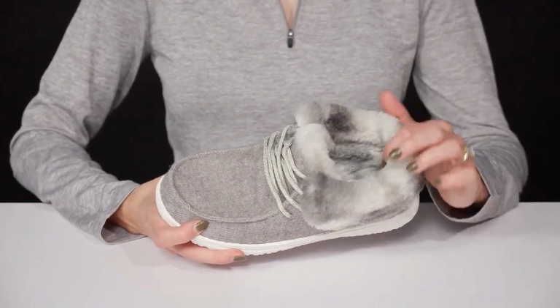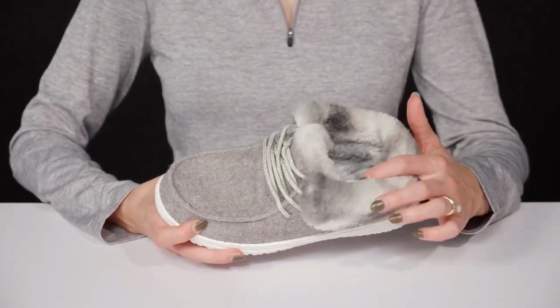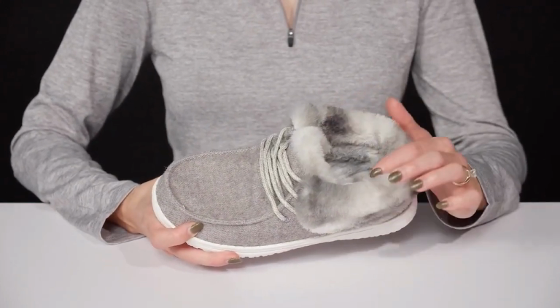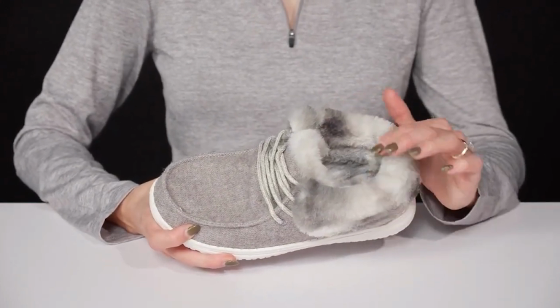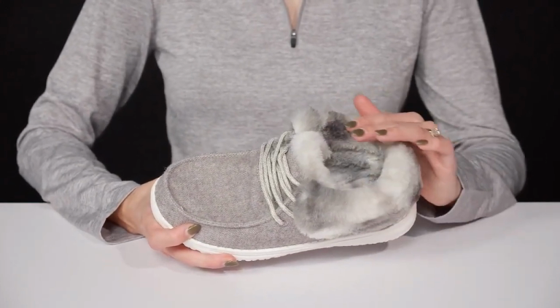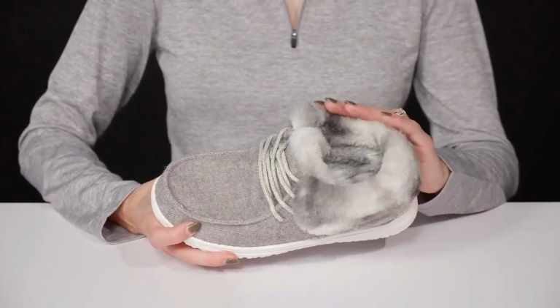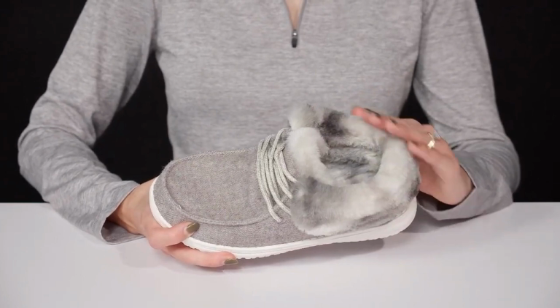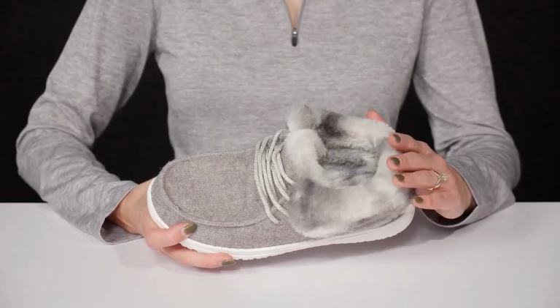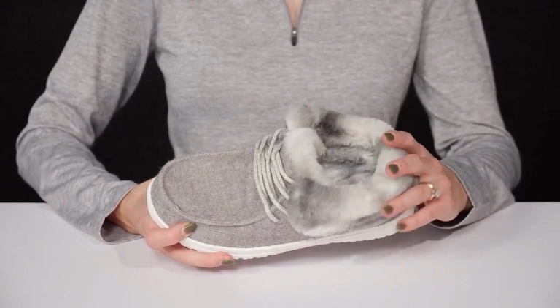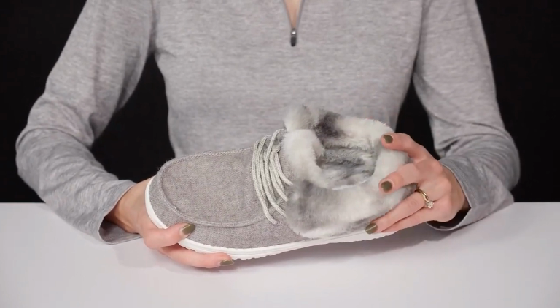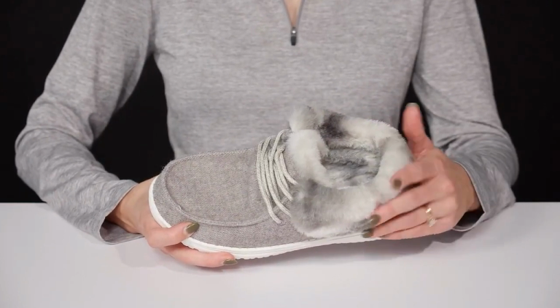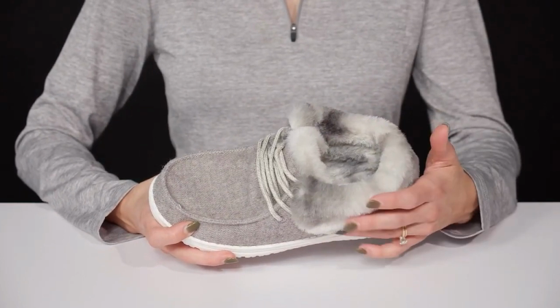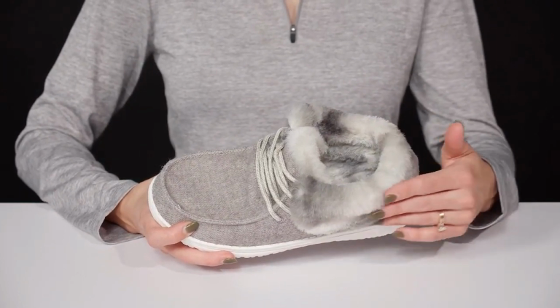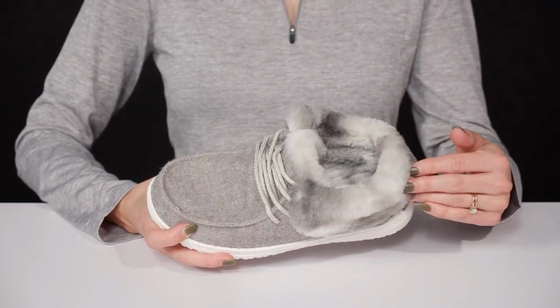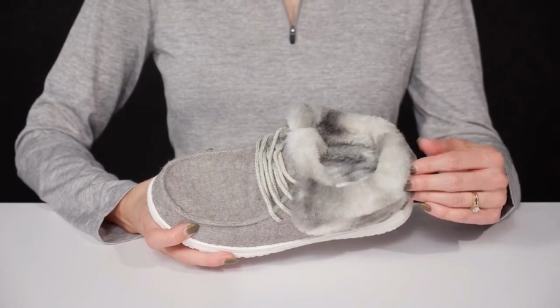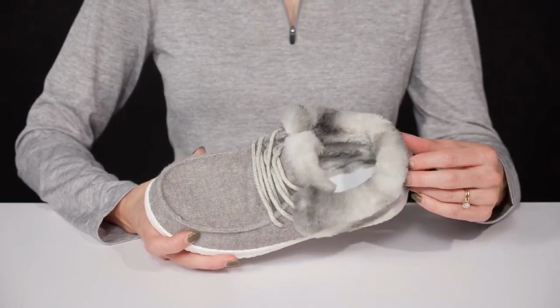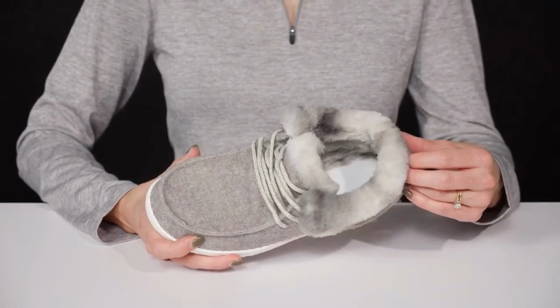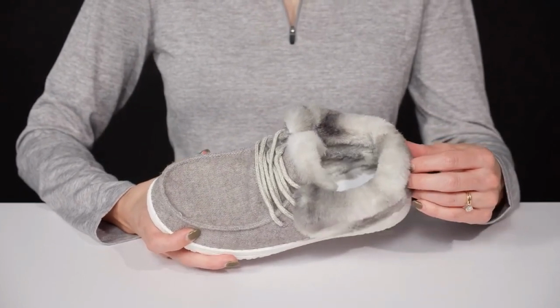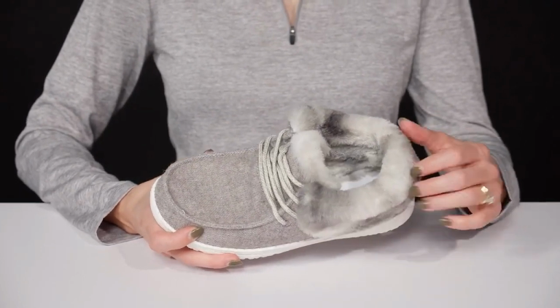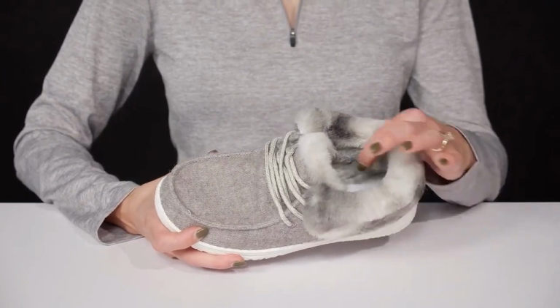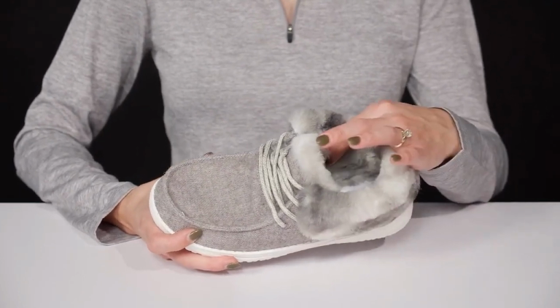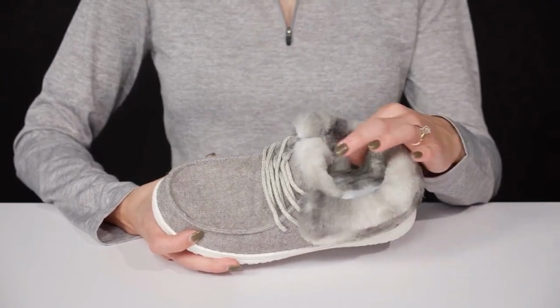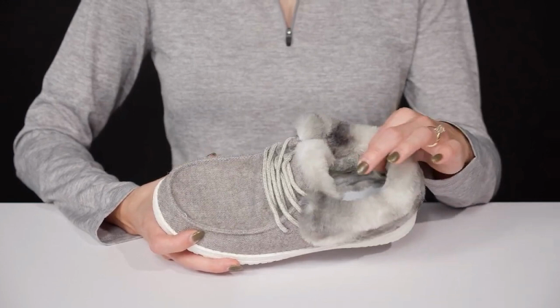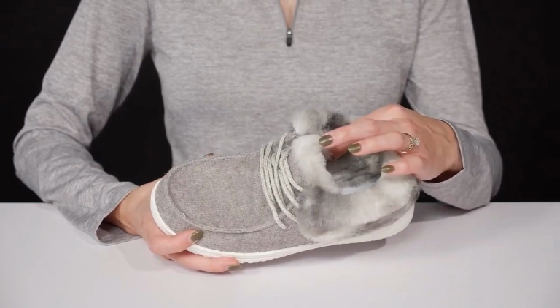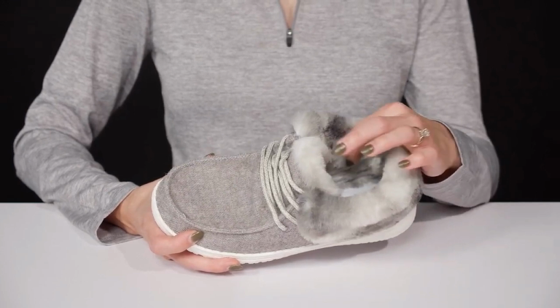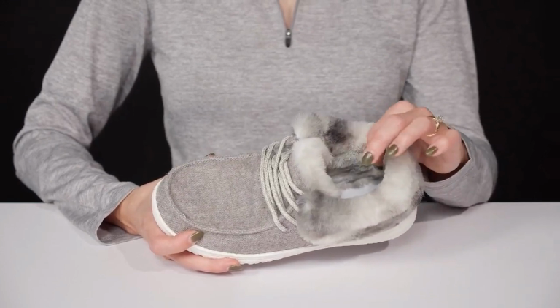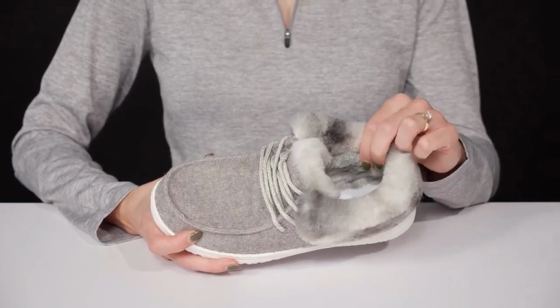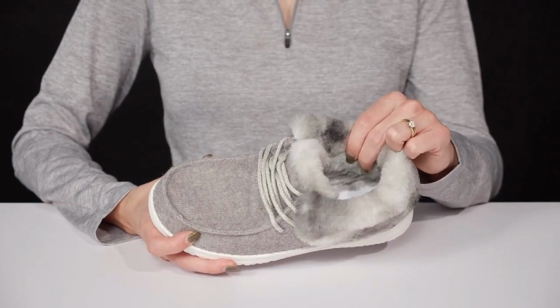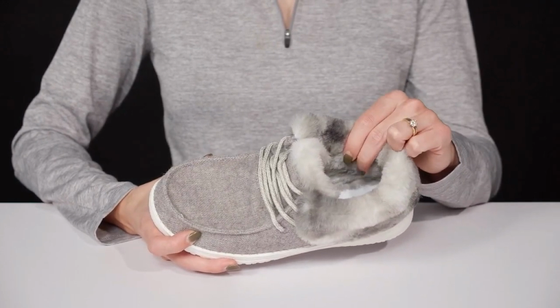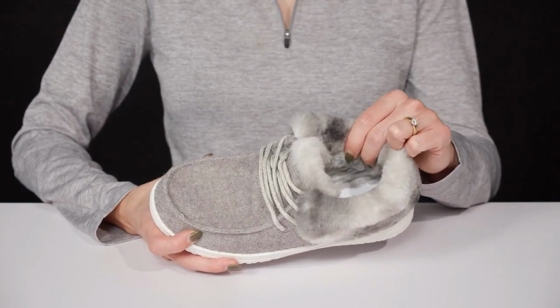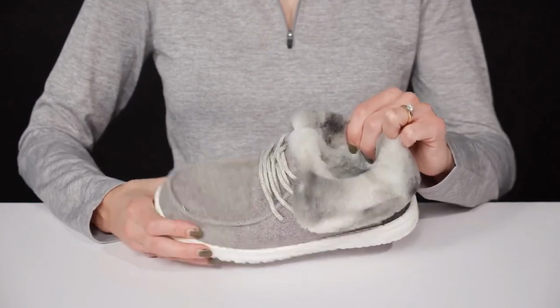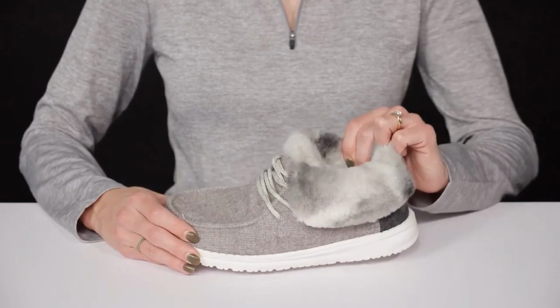You're gonna feel warm and cozy since they have this faux fur collar. I love the cute colorway — it is super trendy. And then you'll feel soft and cozy inside since they have that nice lining.